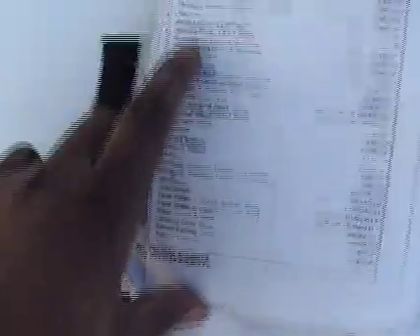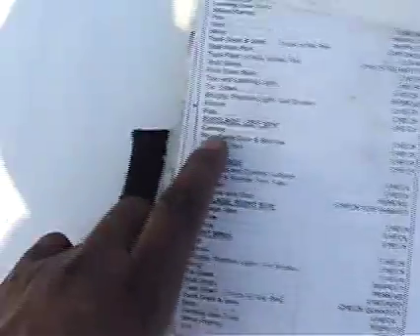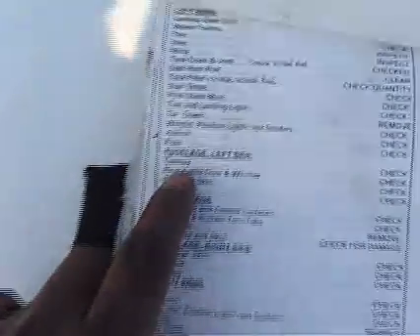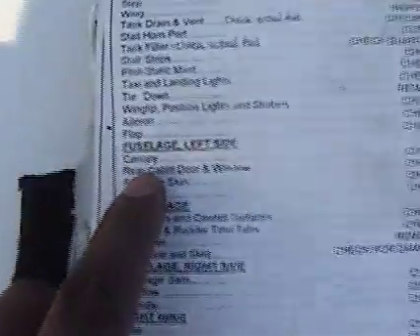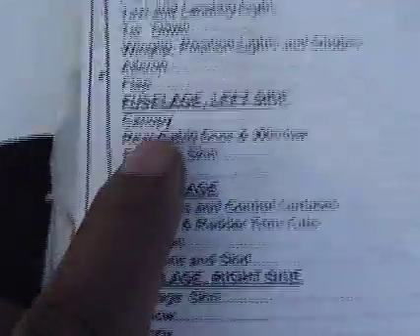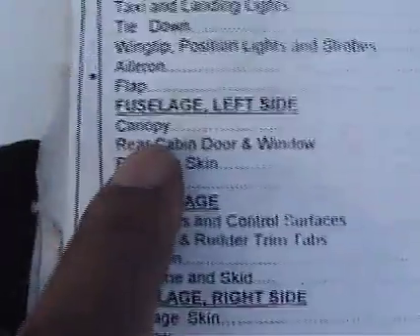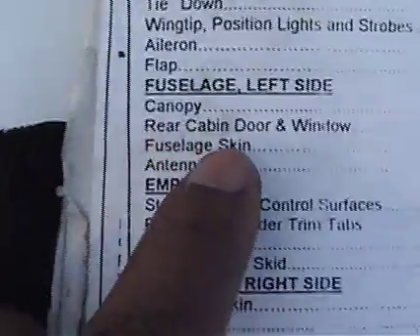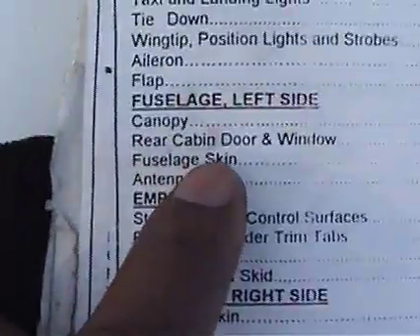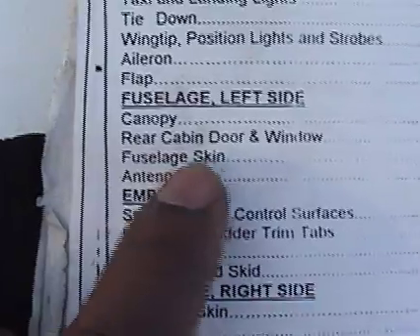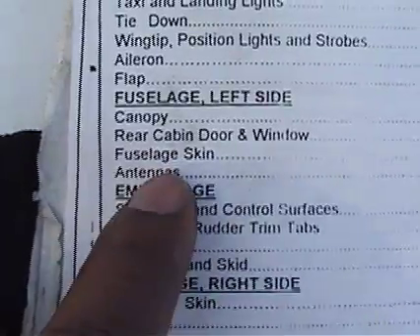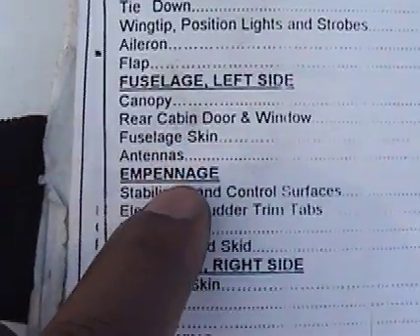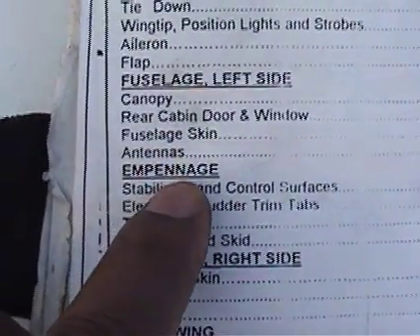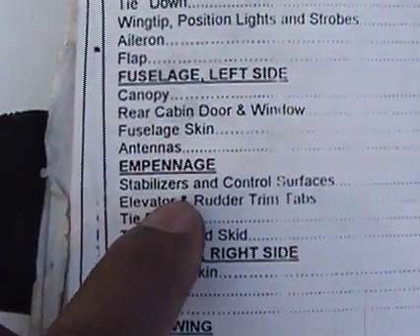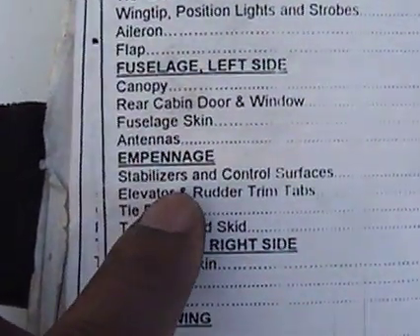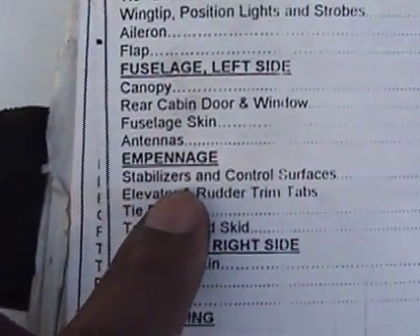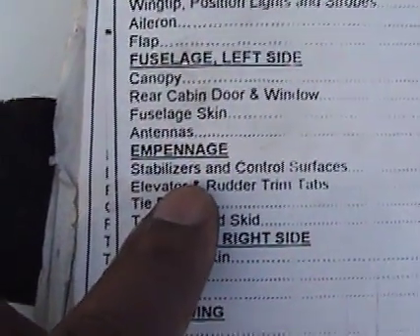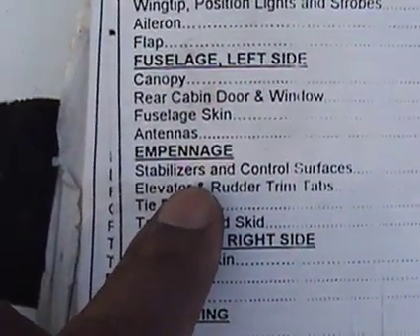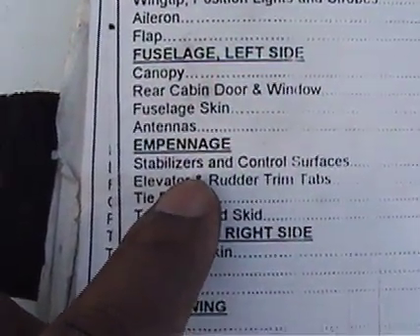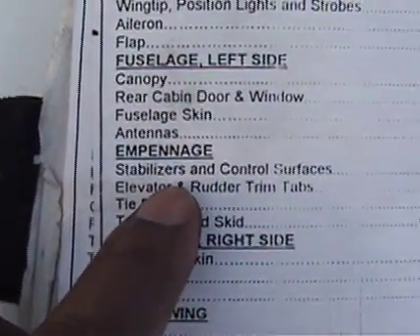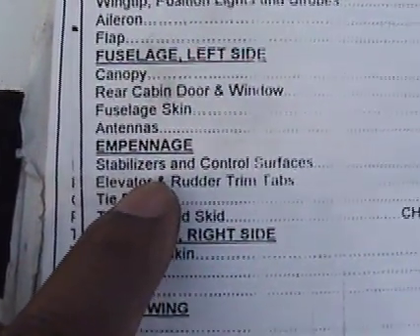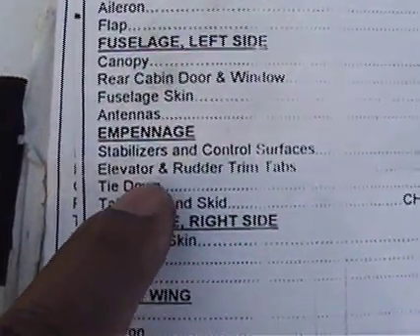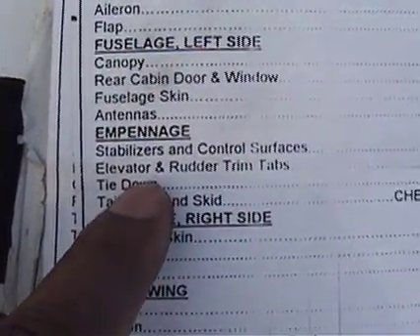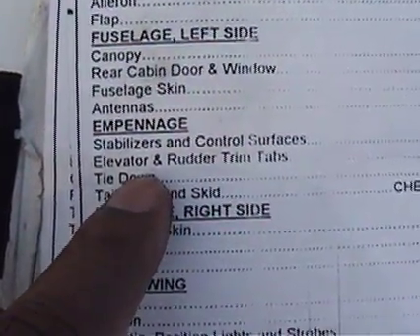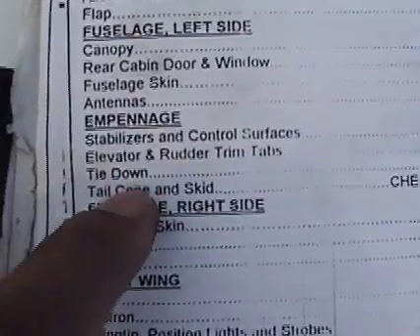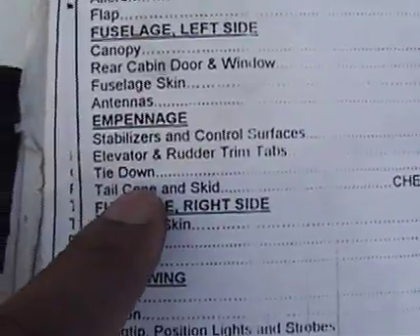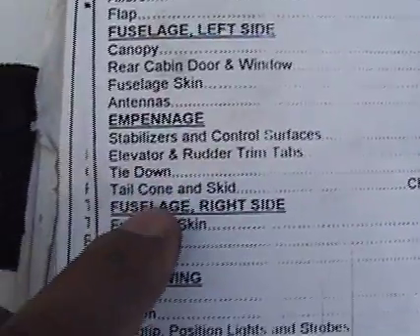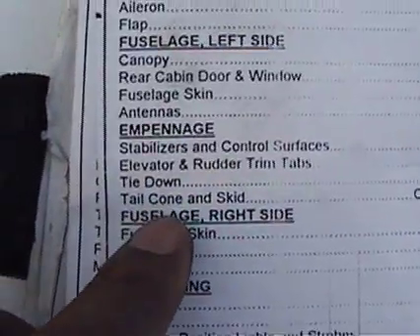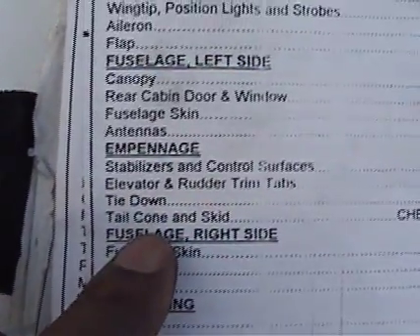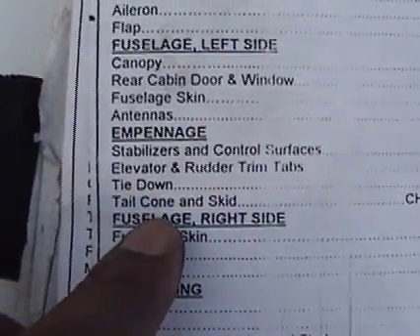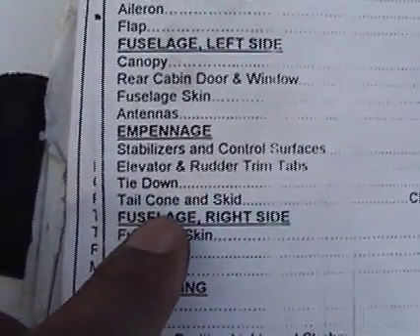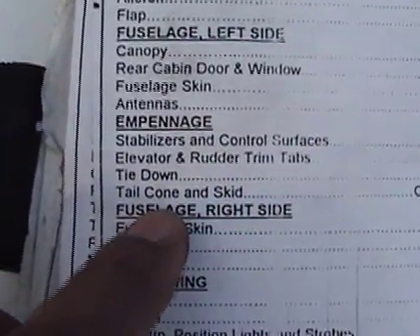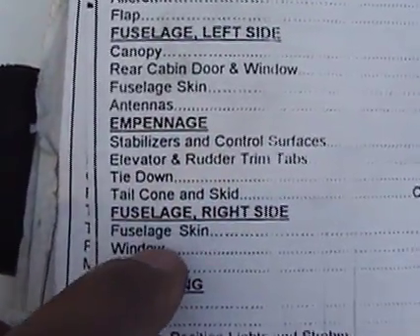We did the canopy, rear cabin, fuselage, antennas. We did the empennage, we did that. Stabilizers, rudders, elevator trims, tie downs, tail cone skid — we did that.